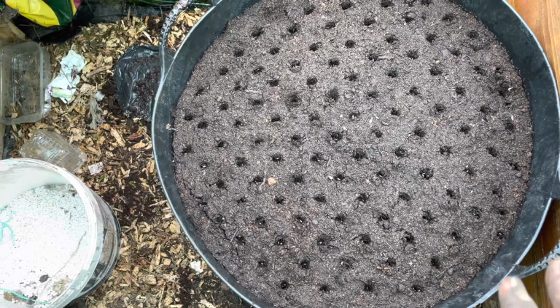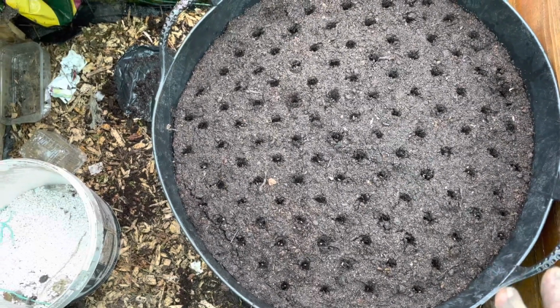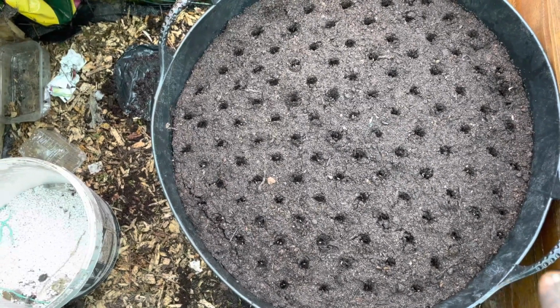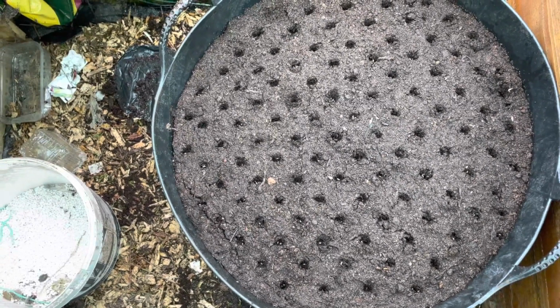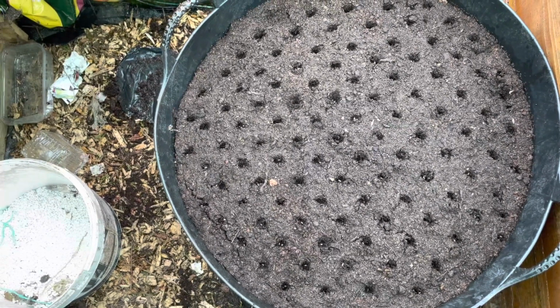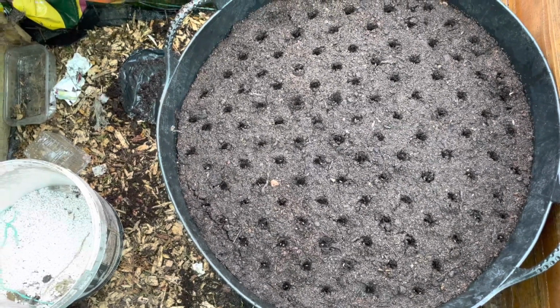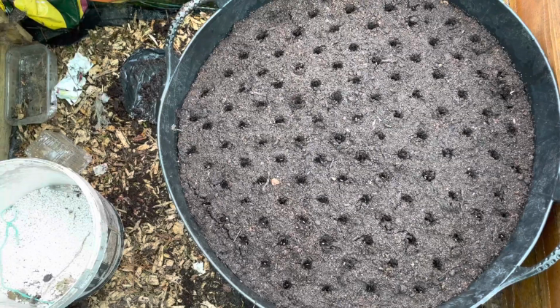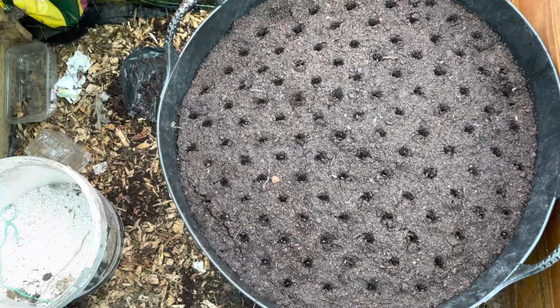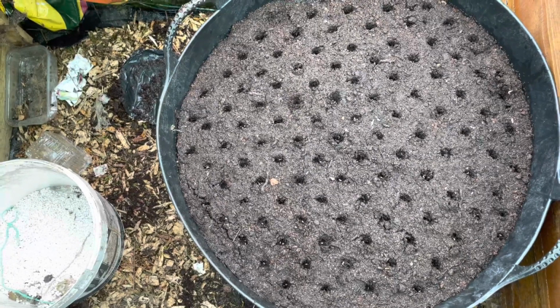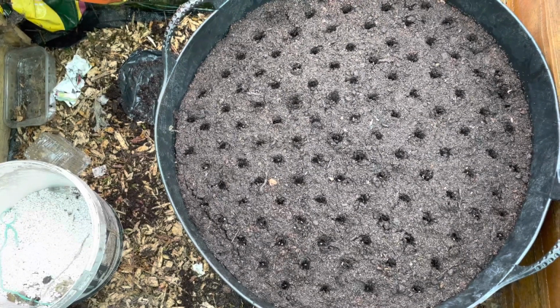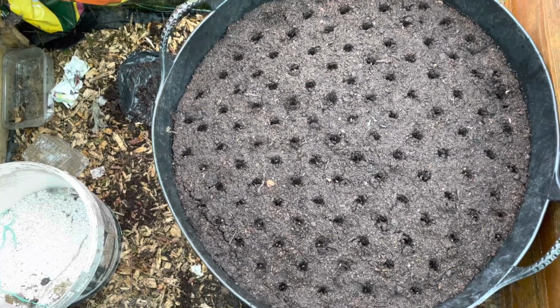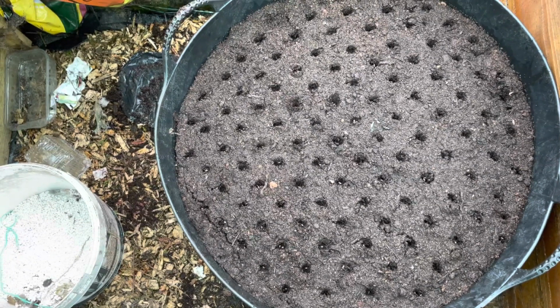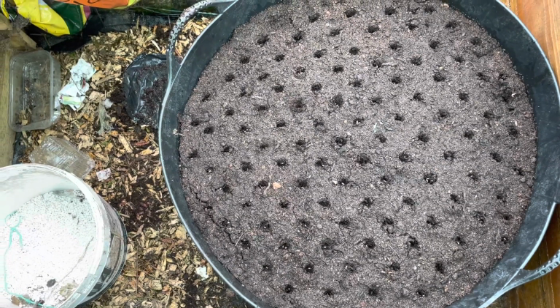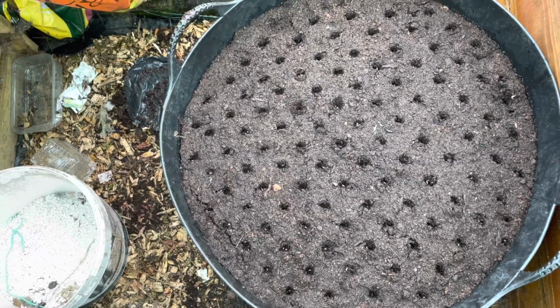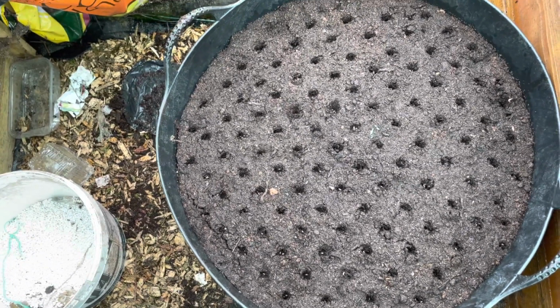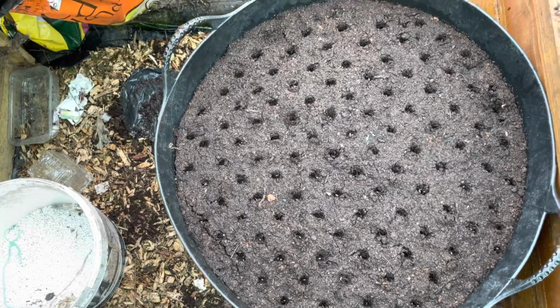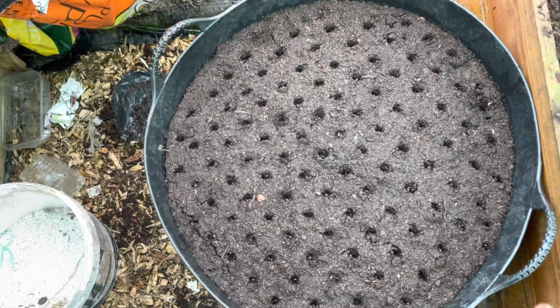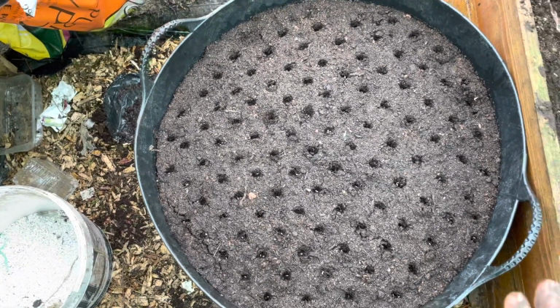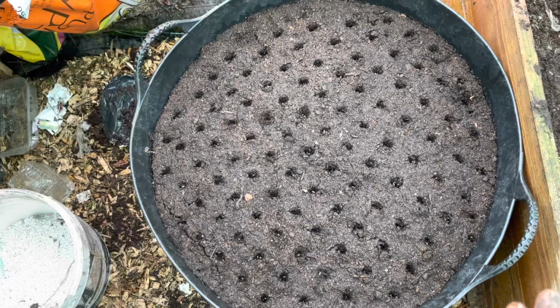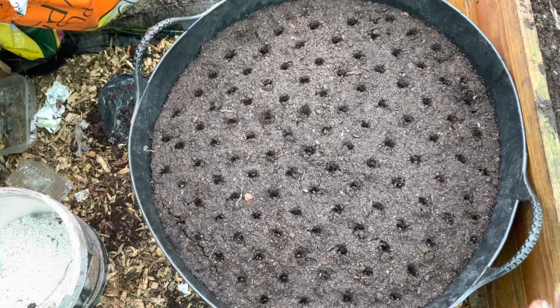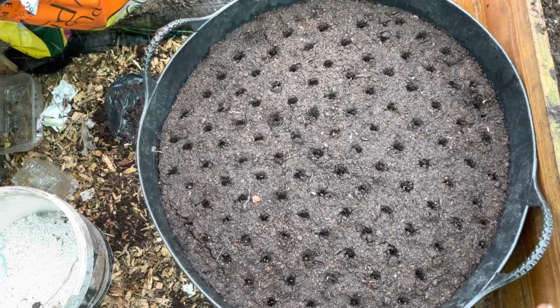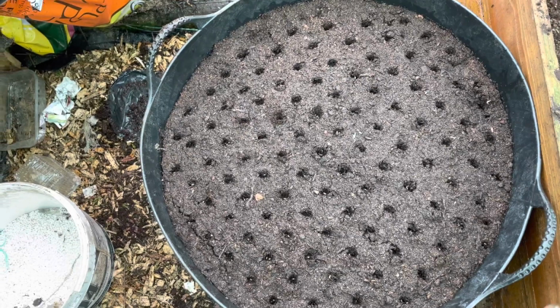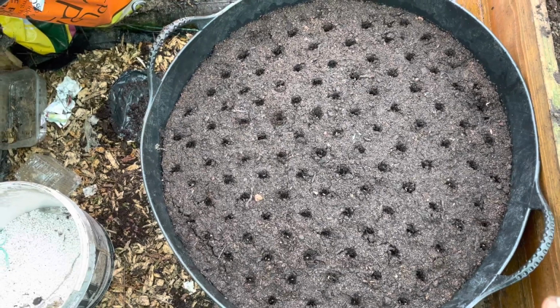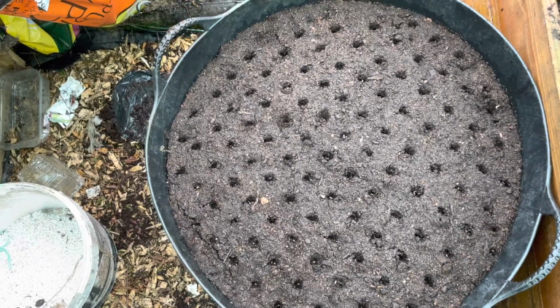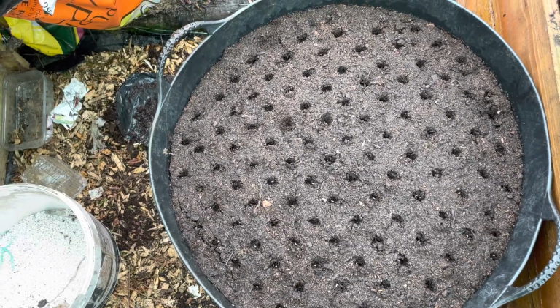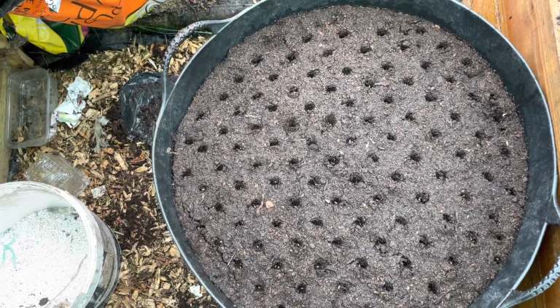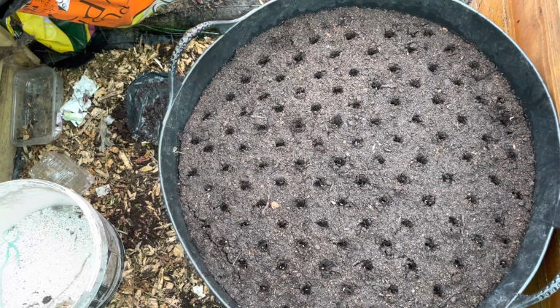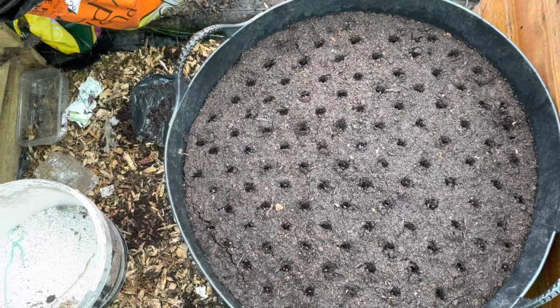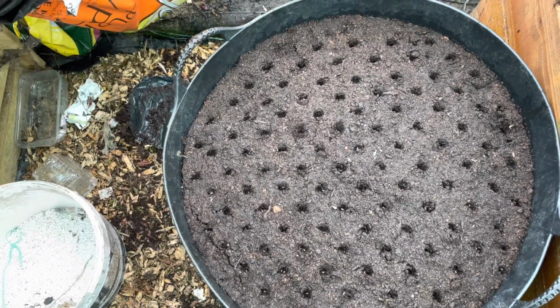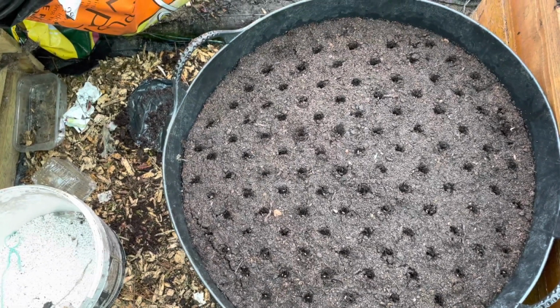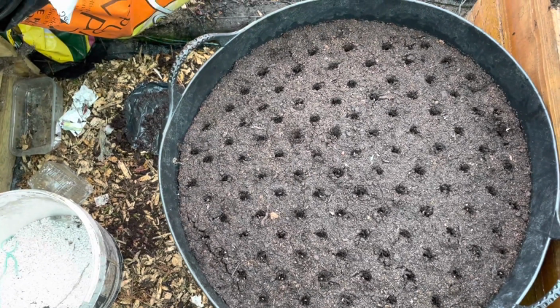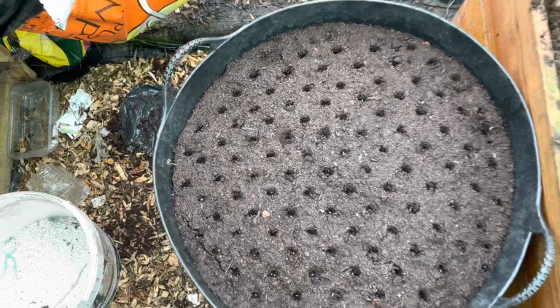Leave them in the polytunnel until they start coming through, because it's only just after three weeks in April. Still possible frost, so keep them in the polytunnel for a couple of weeks and then put them out in mid-May. They'll be ready to go.